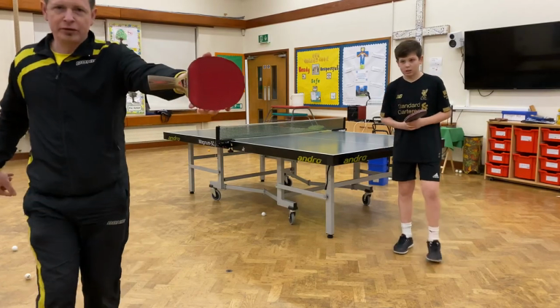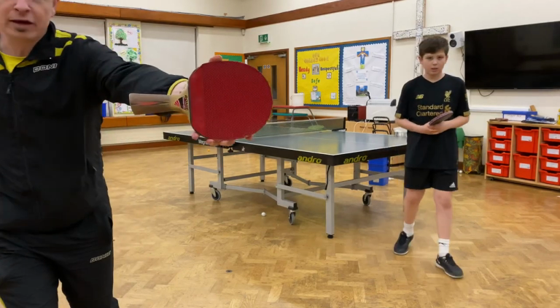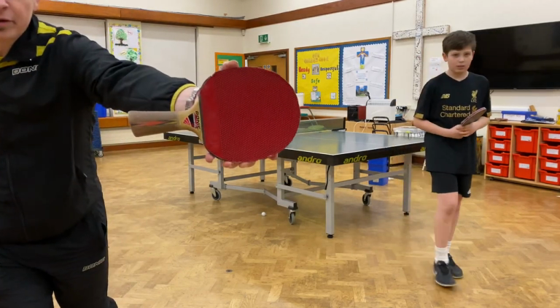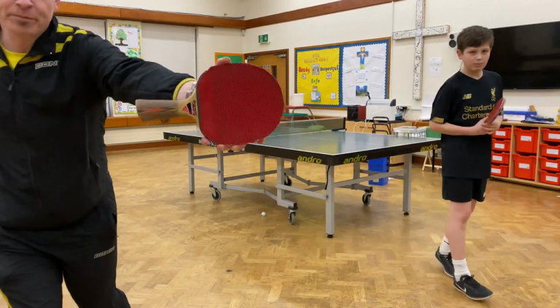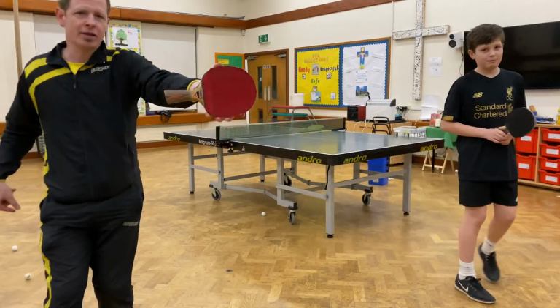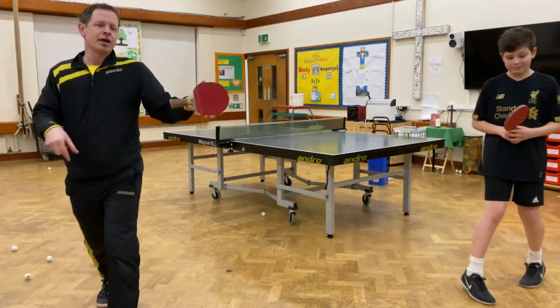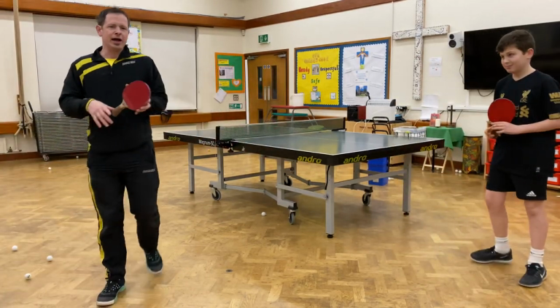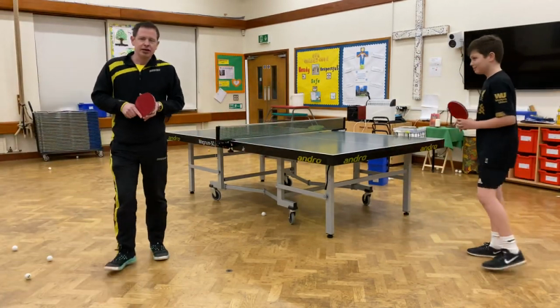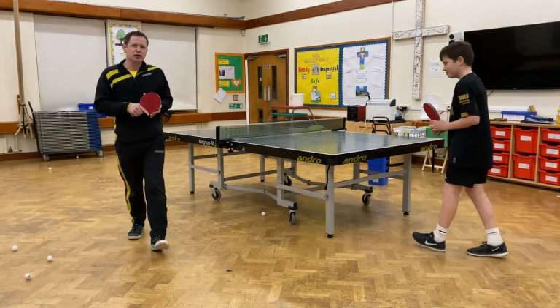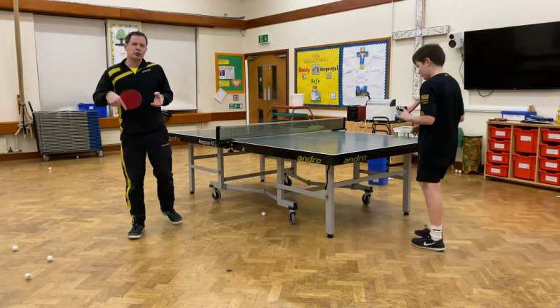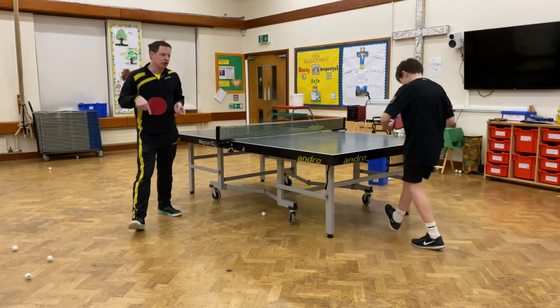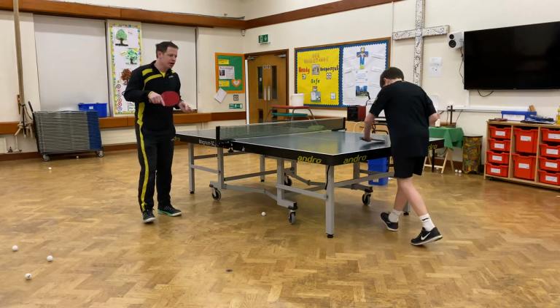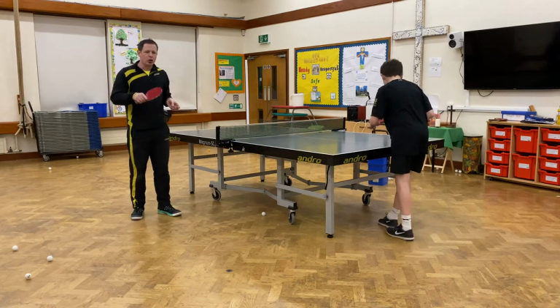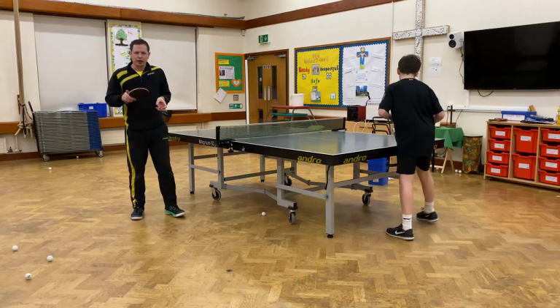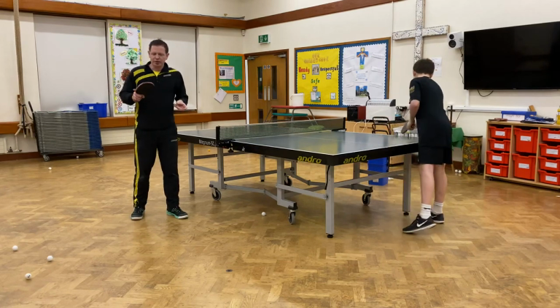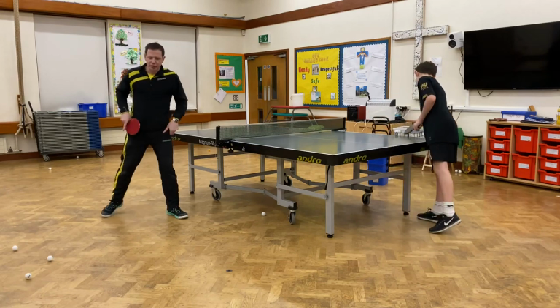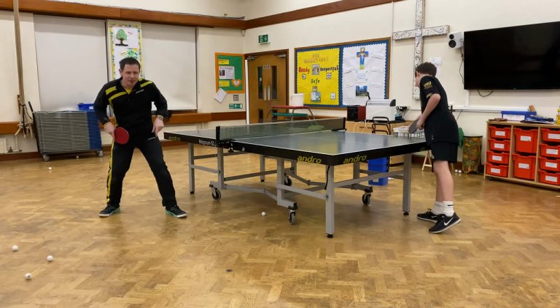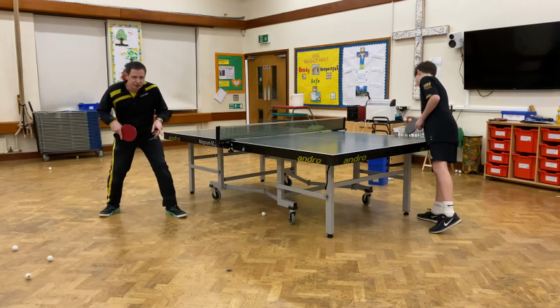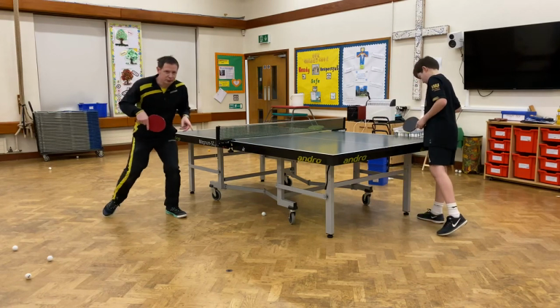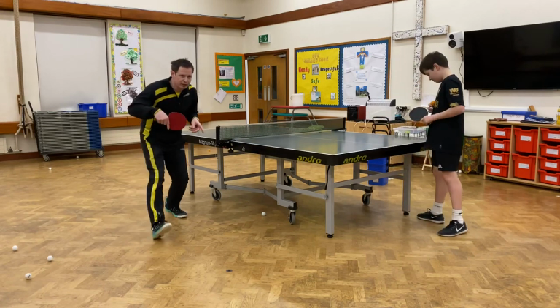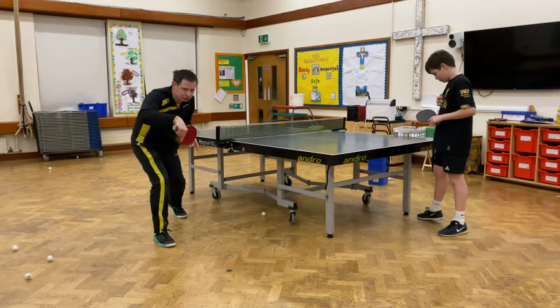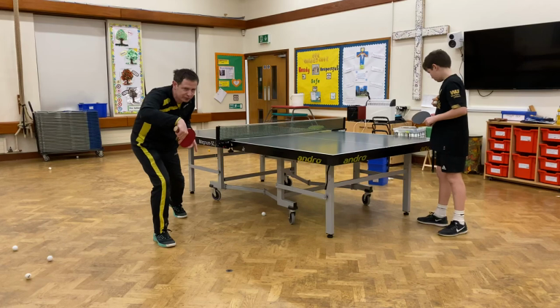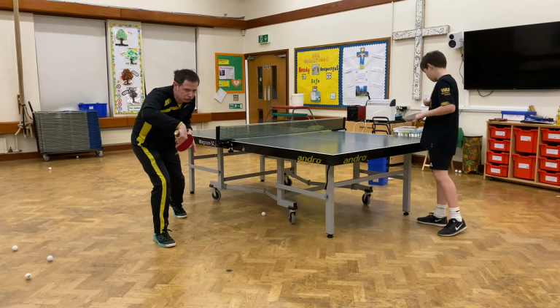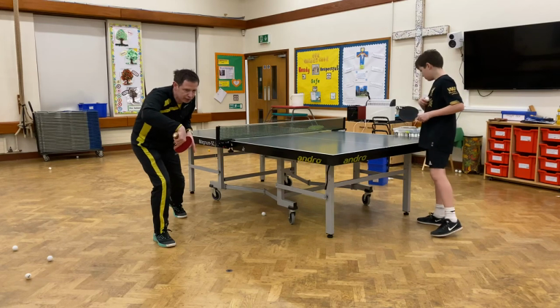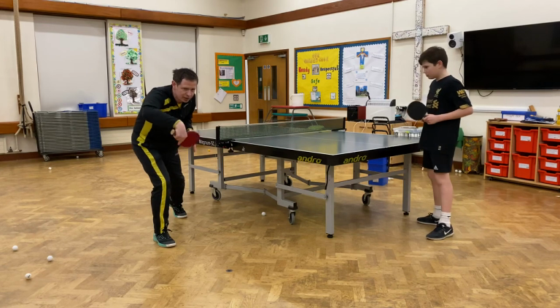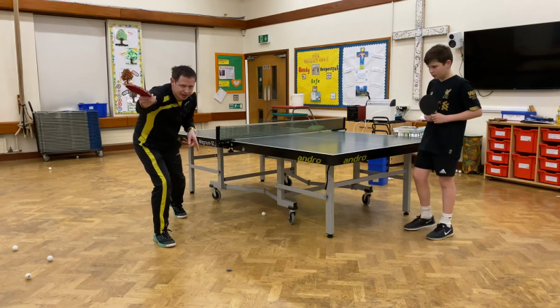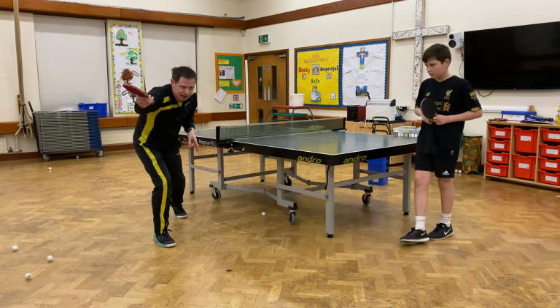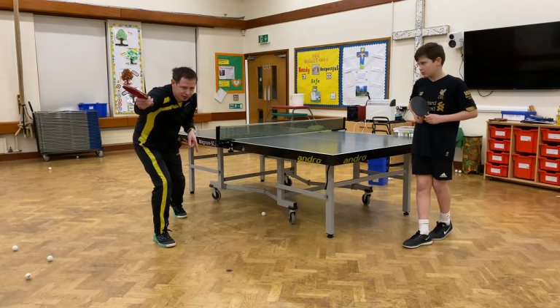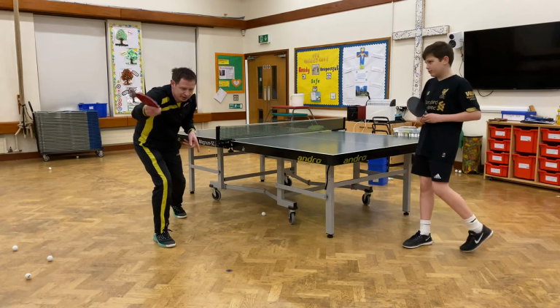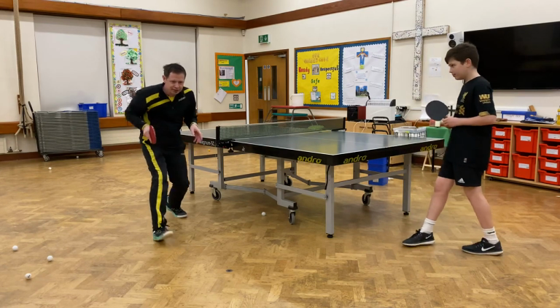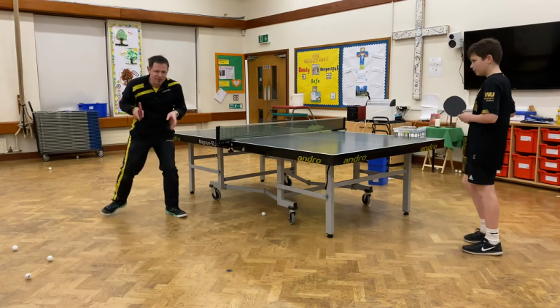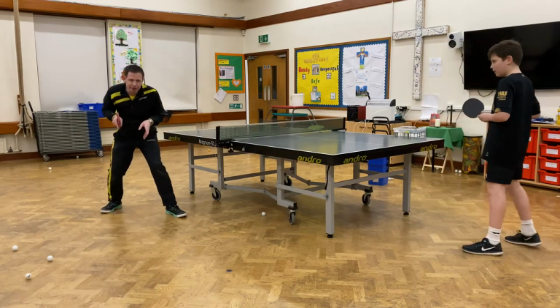A bit of a close-up. People use it for more control. What I'm going to do is step in under the table with my right foot to reach in for a short serve, playing the backhand flick, then stepping back out again.